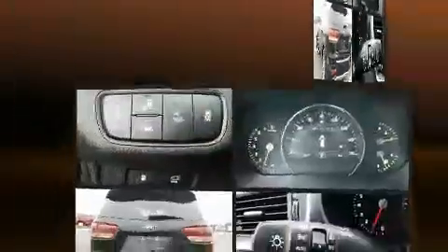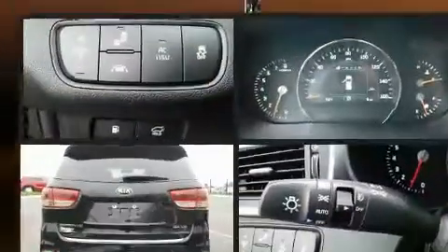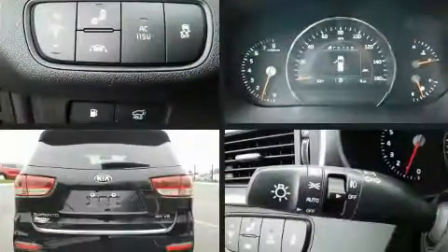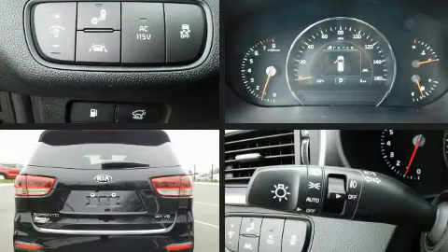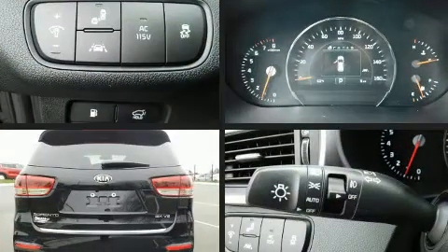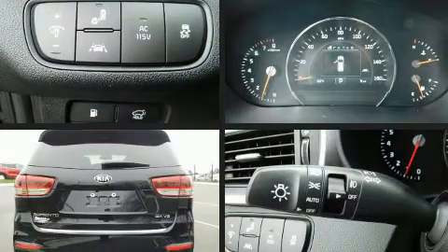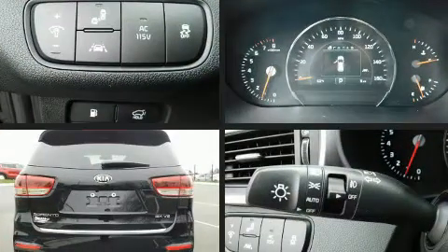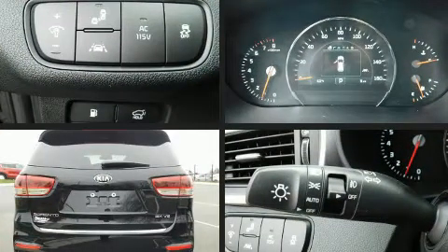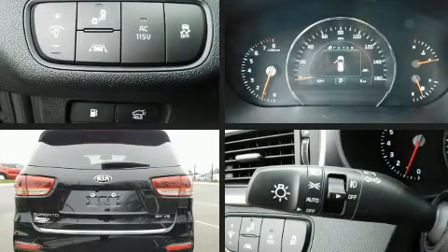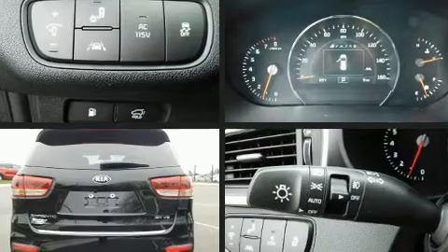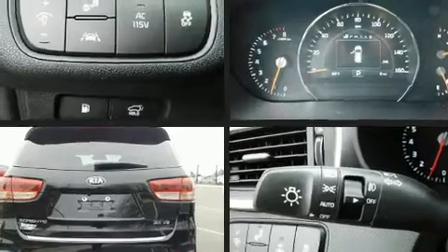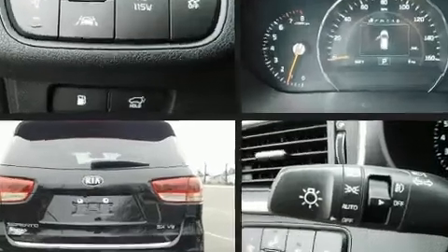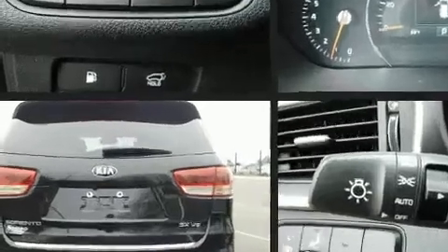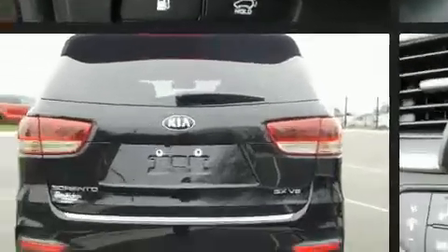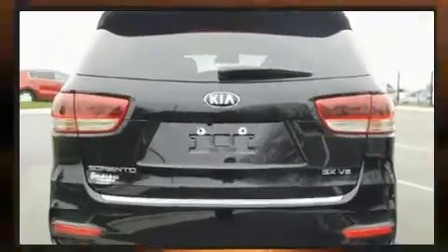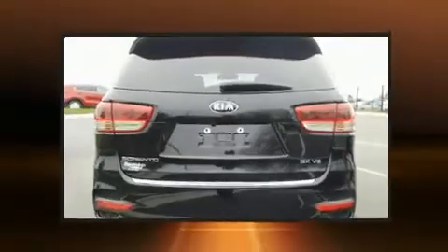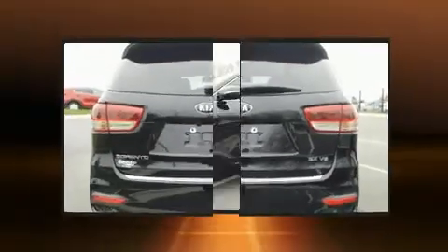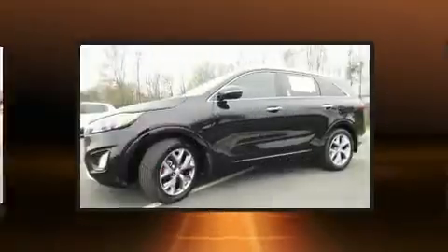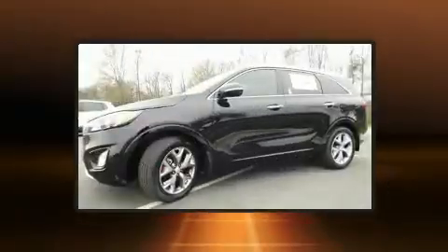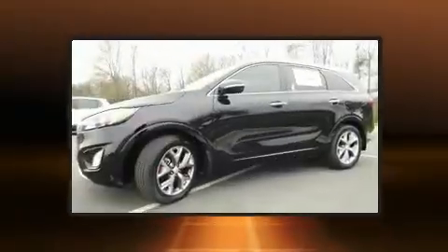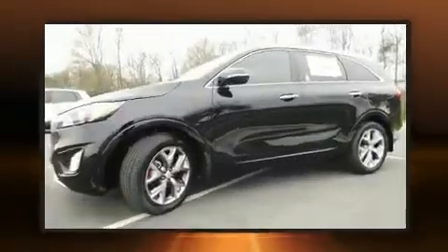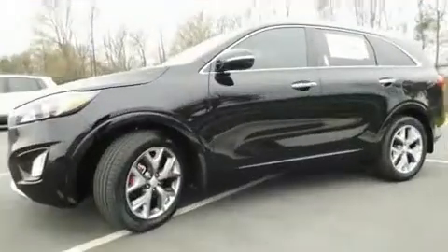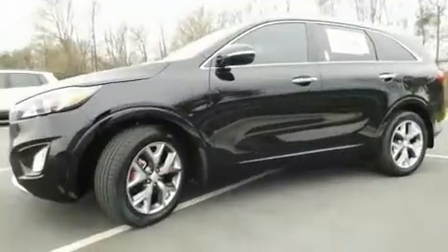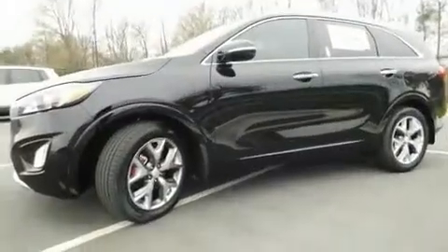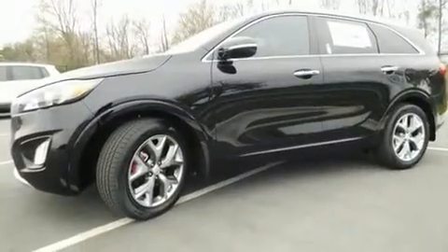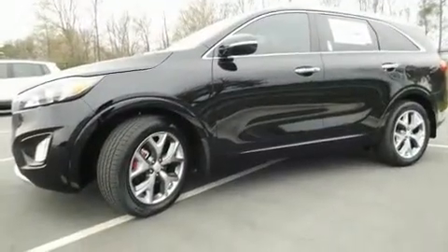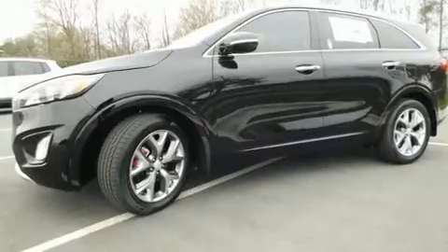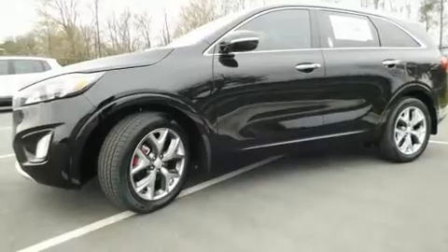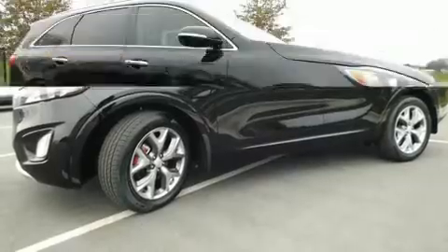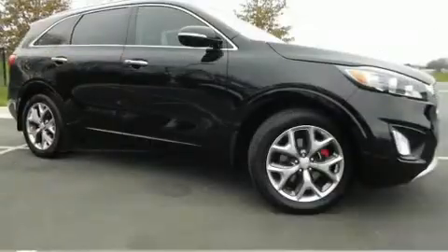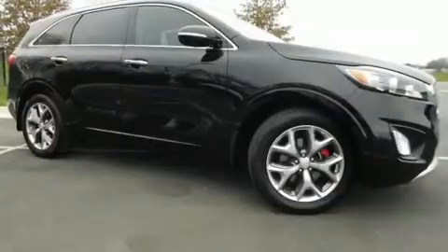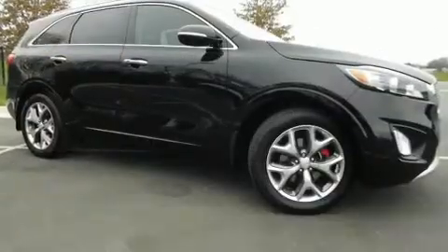Third-row seats expand the maximum passenger capacity to seven. With high-intensity discharge headlights illuminating your path, you'll always appreciate maximum visibility.